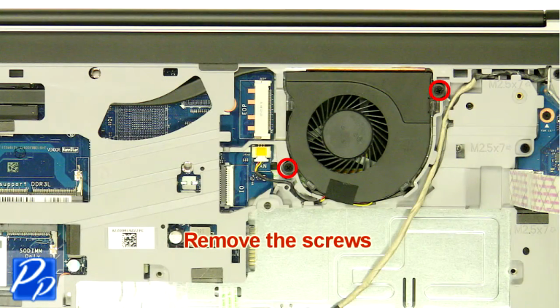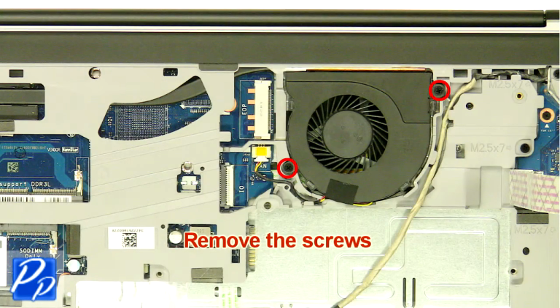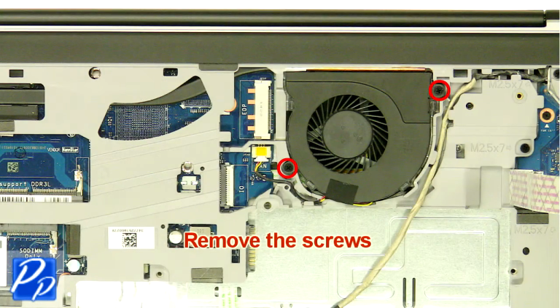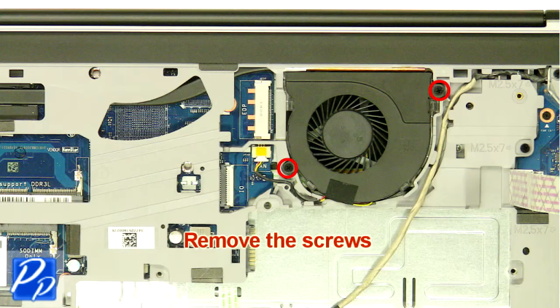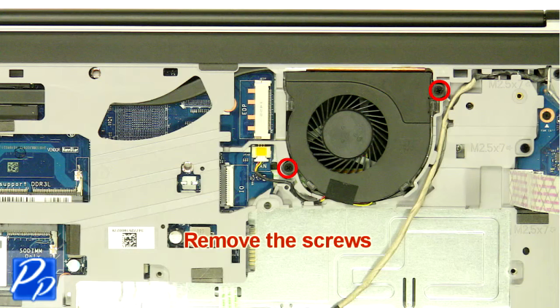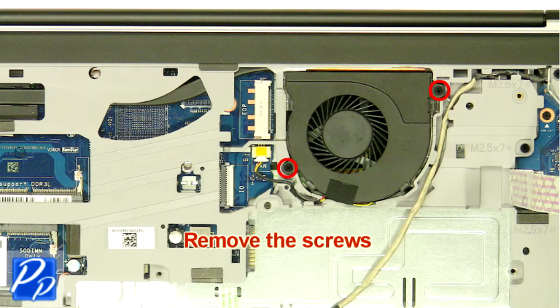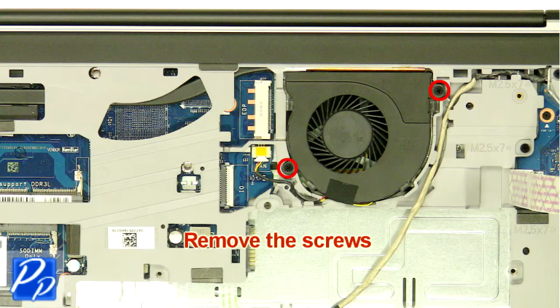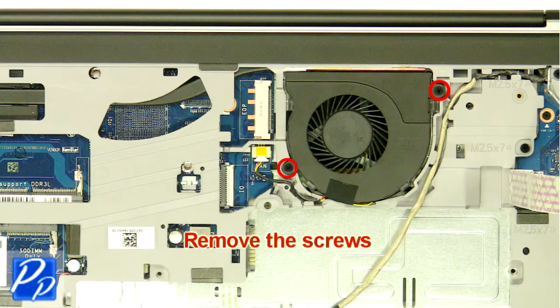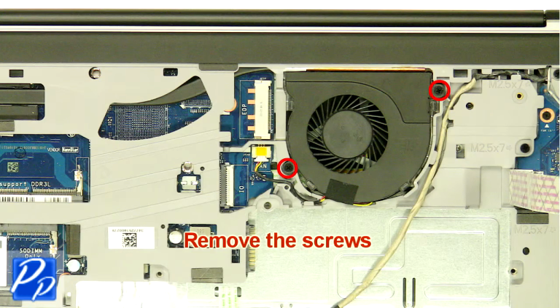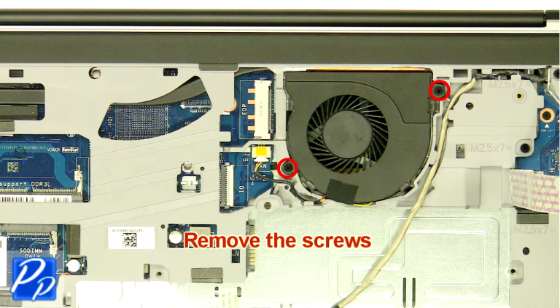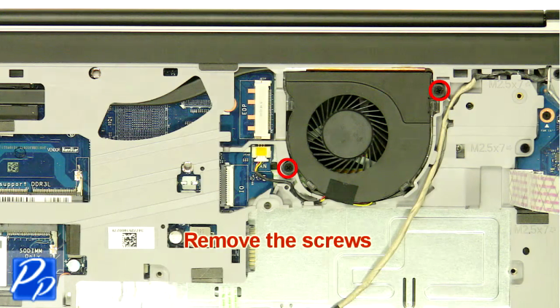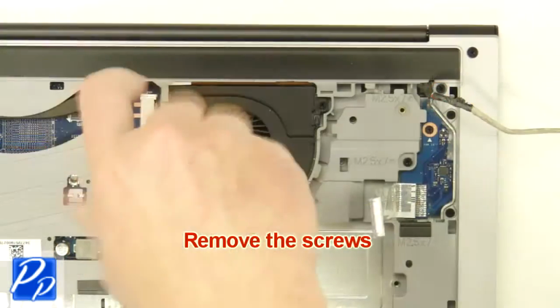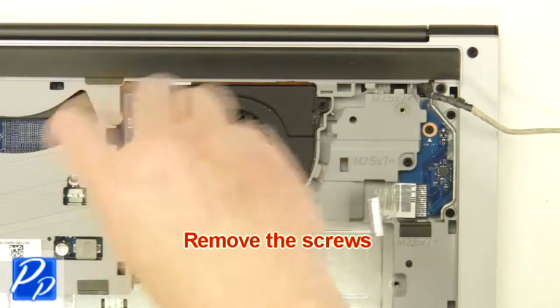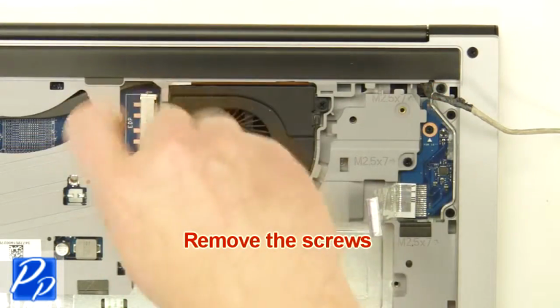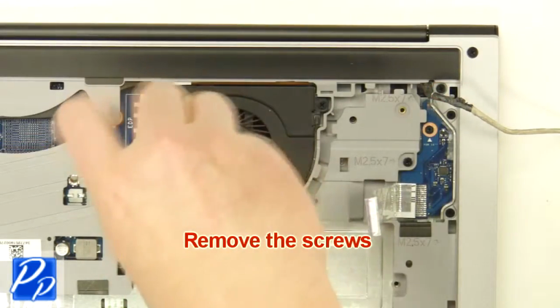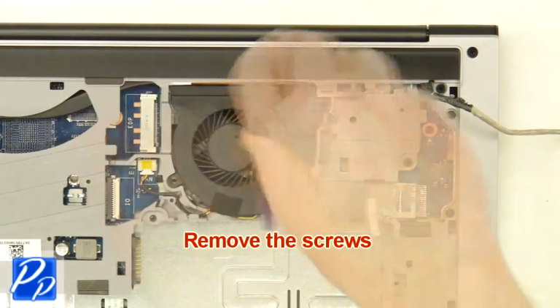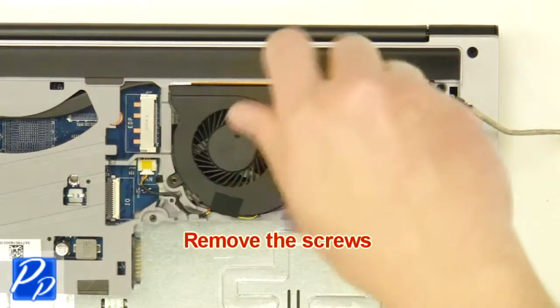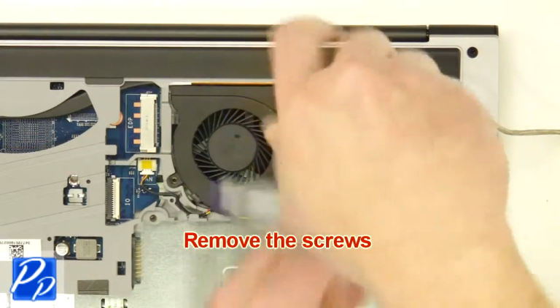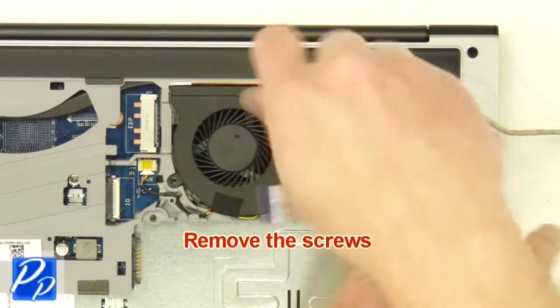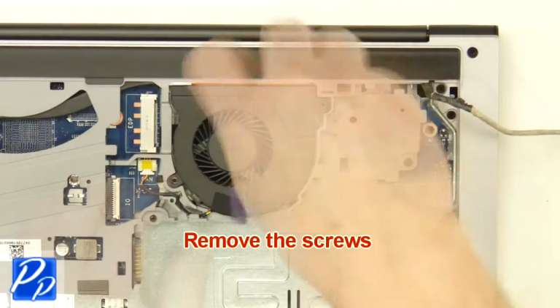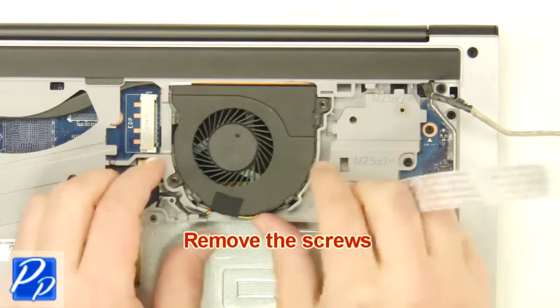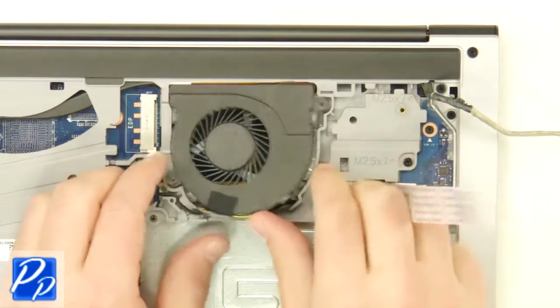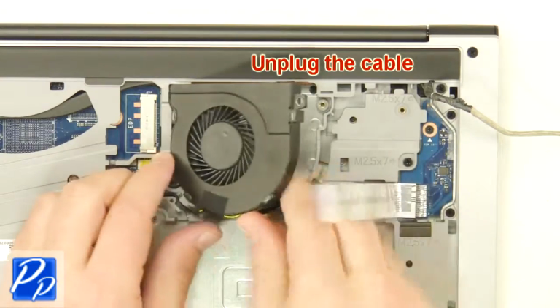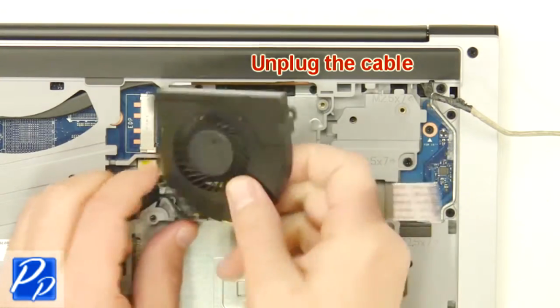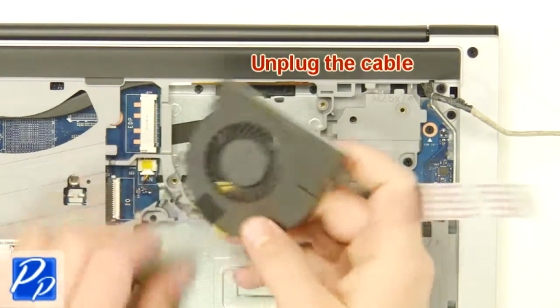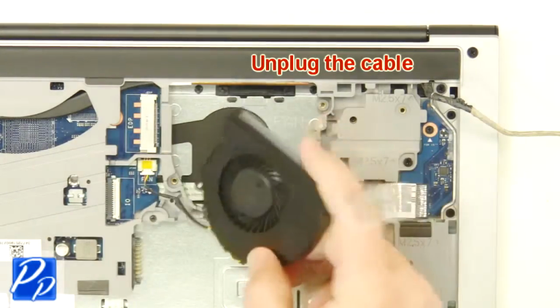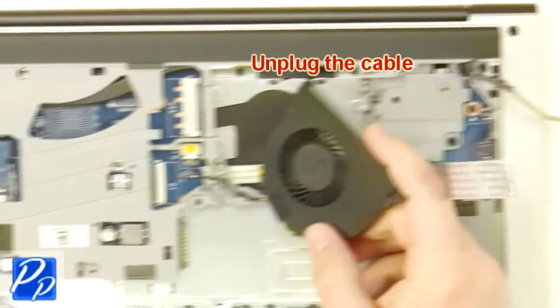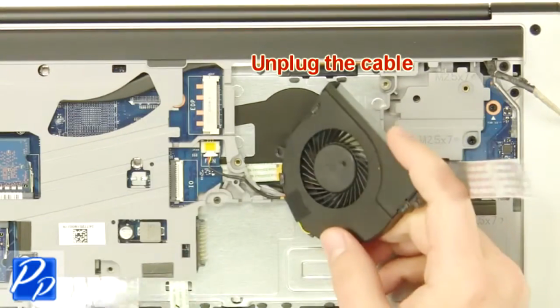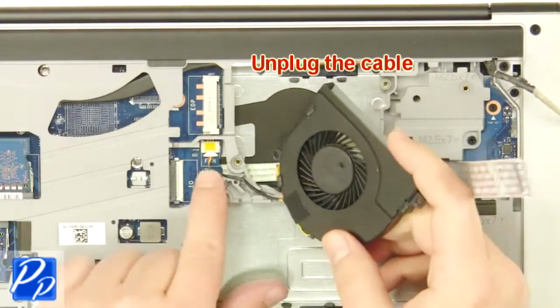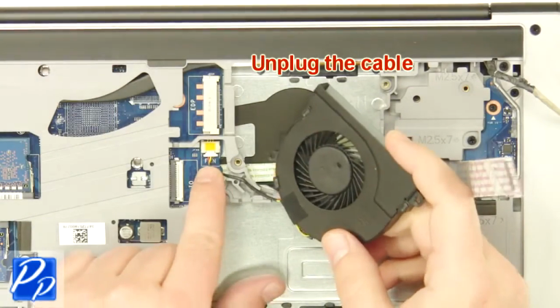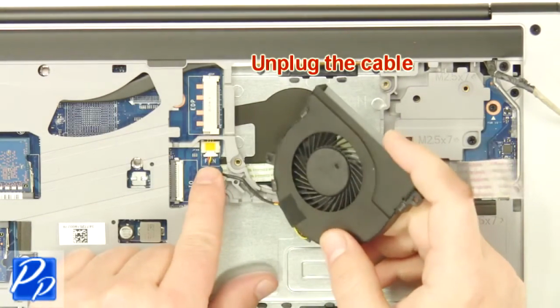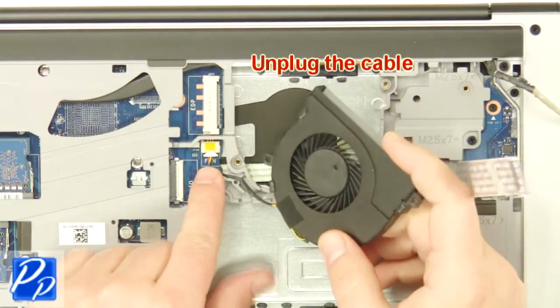Next, unscrew the fan. Now unplug and remove the fan.